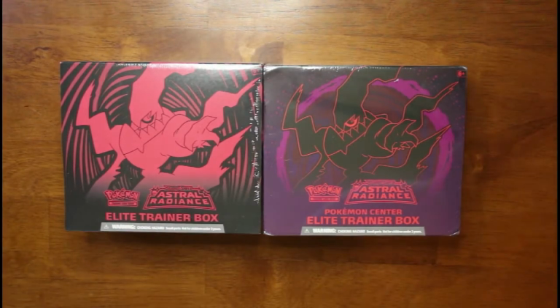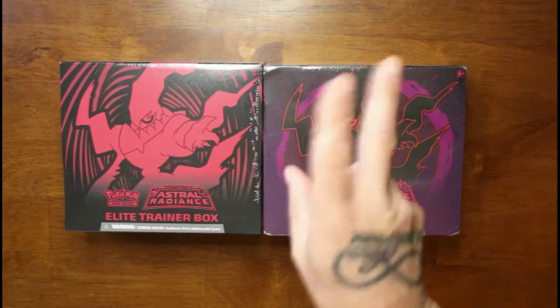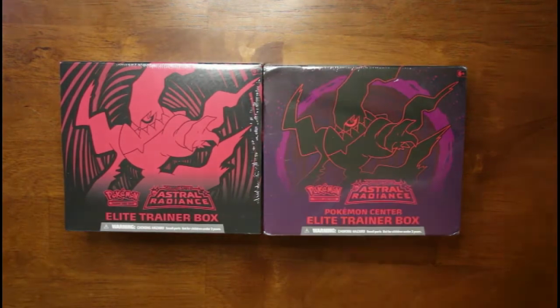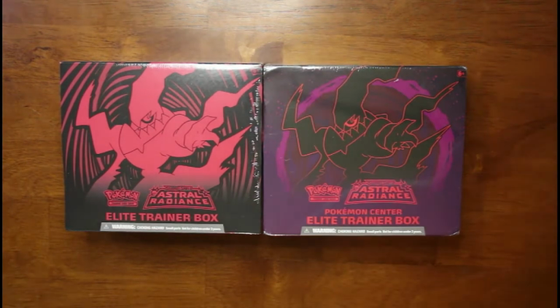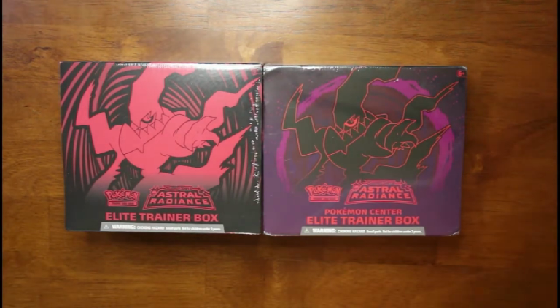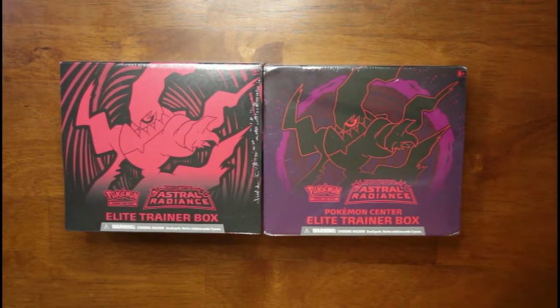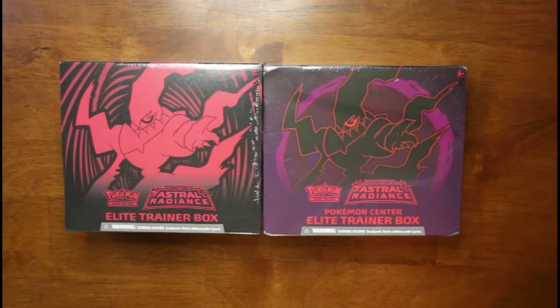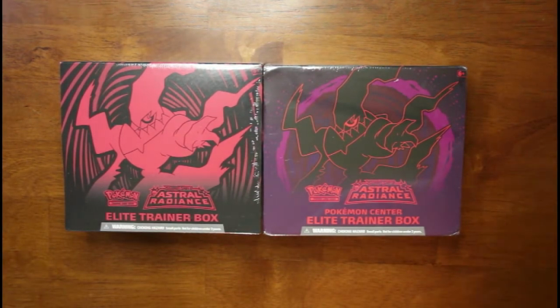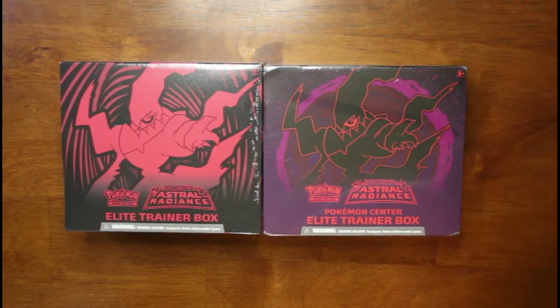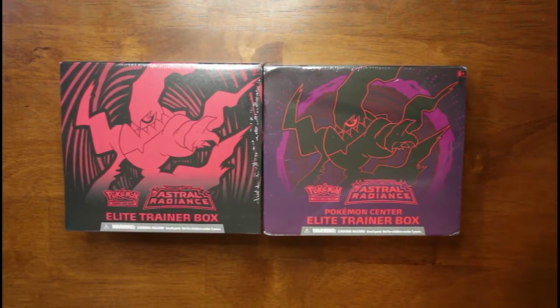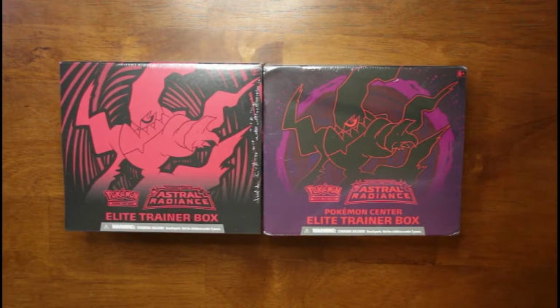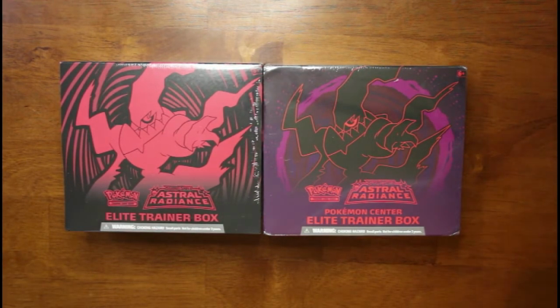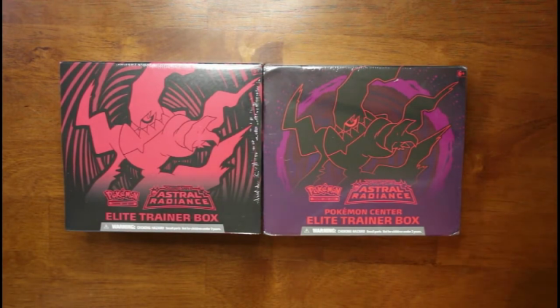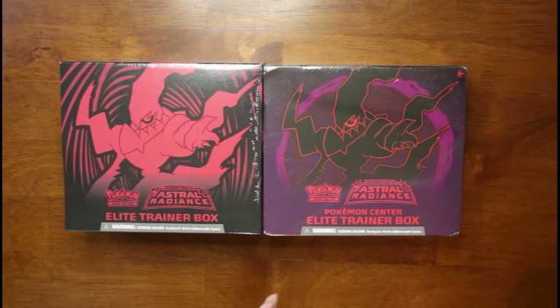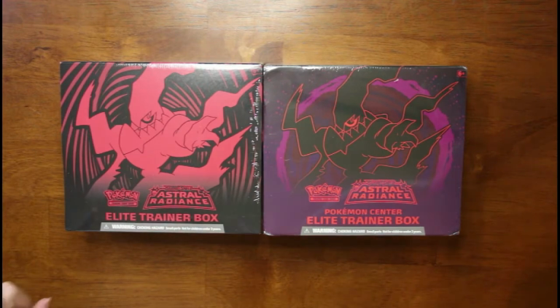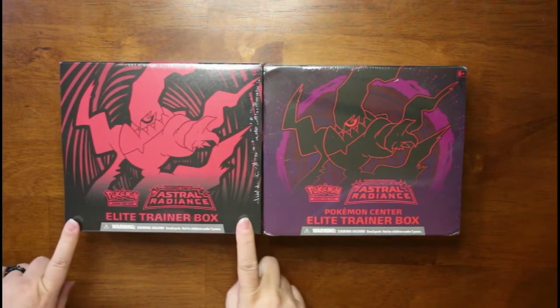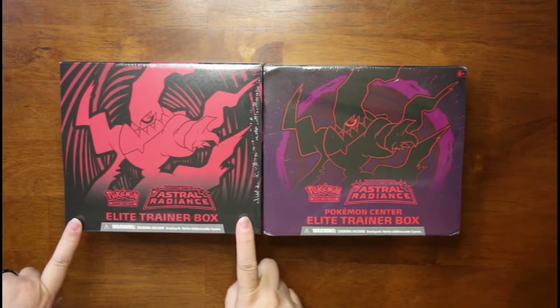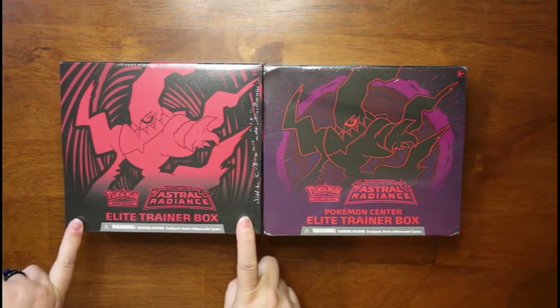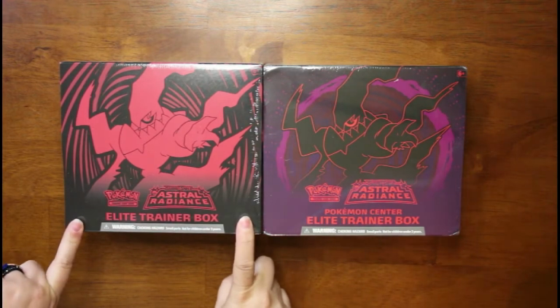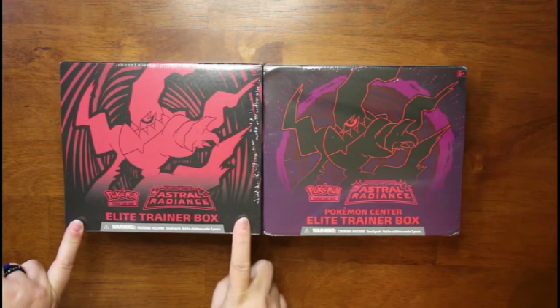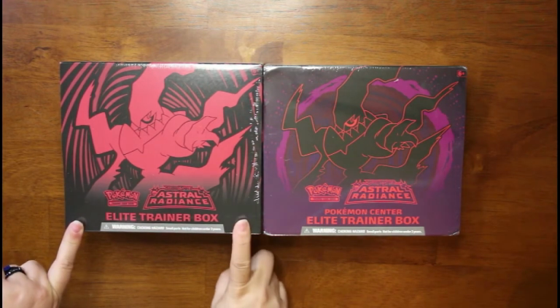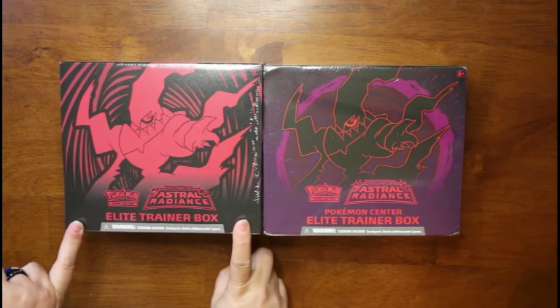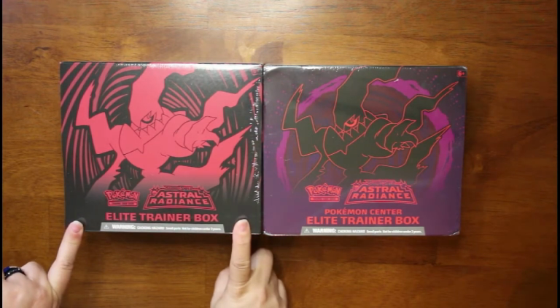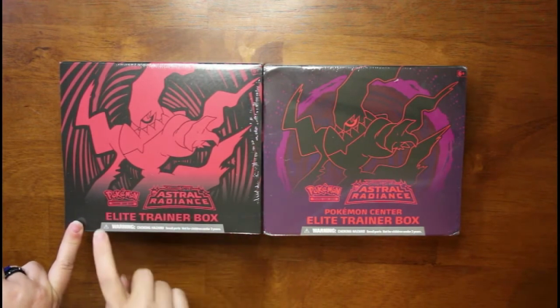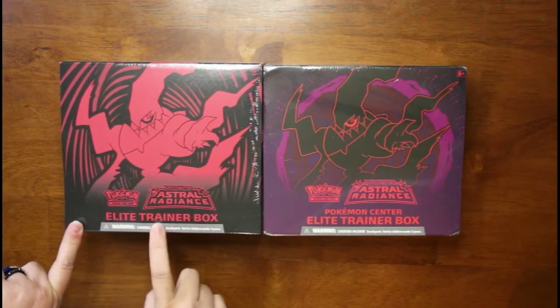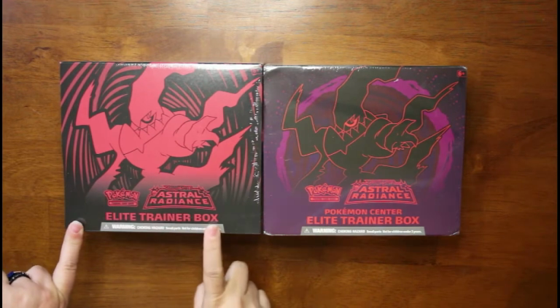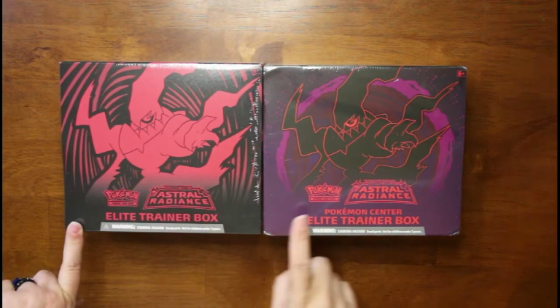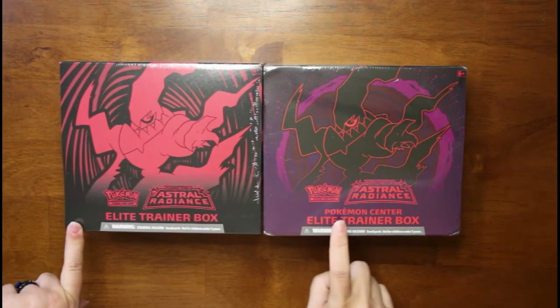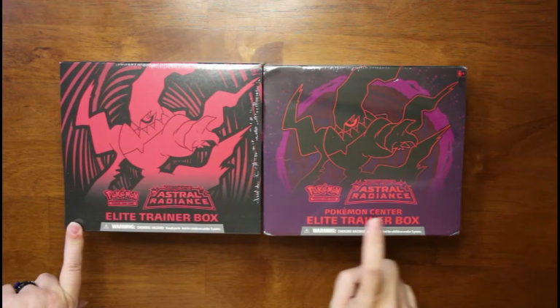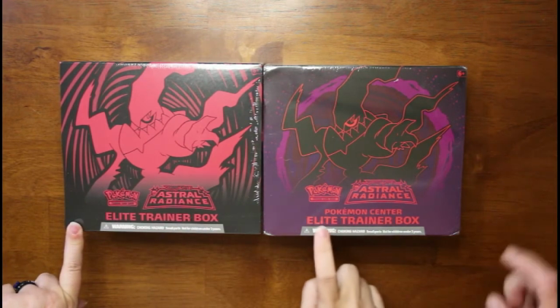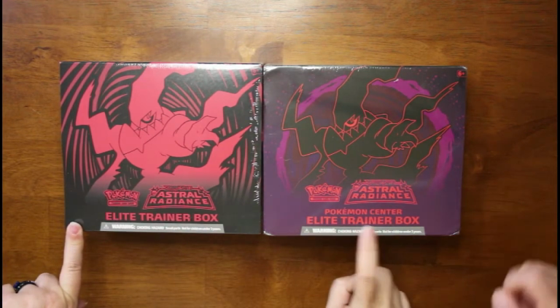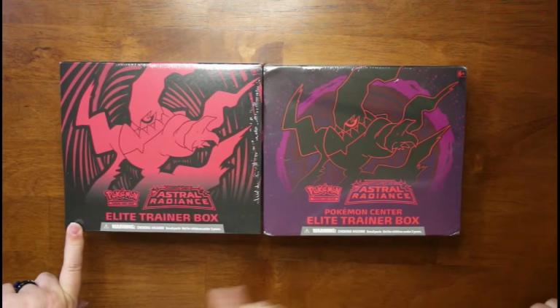Hello and welcome back to the channel. I'm Bunny Lee. I'm Kim. And today we are looking at what is different between the Pokemon Astral Radiance Elite Trainer Box and the Pokemon Center Elite Trainer Box.